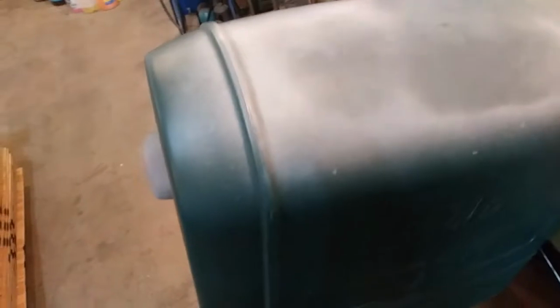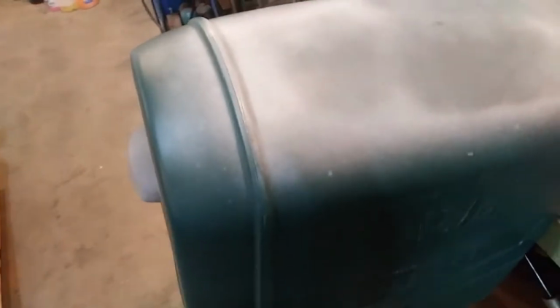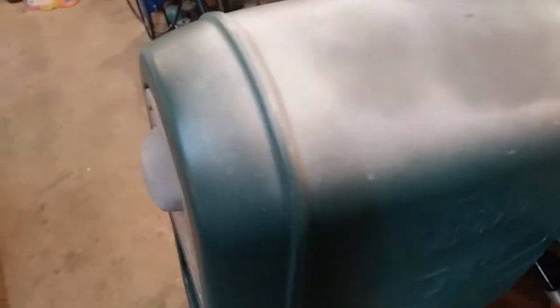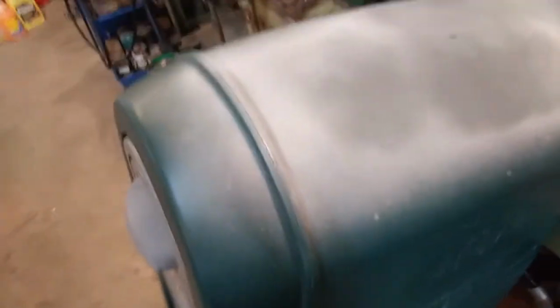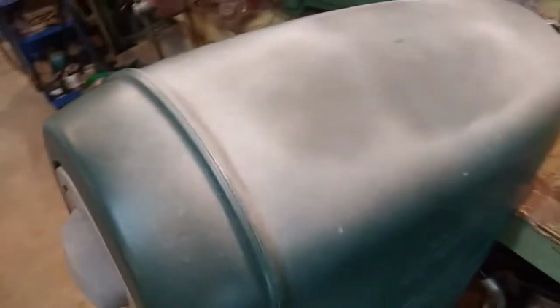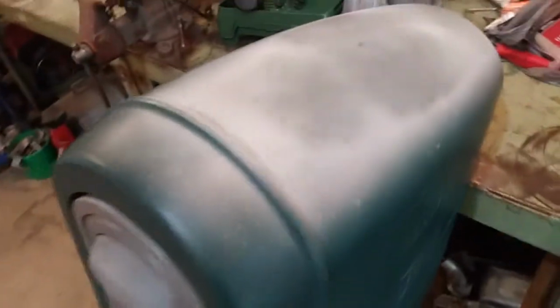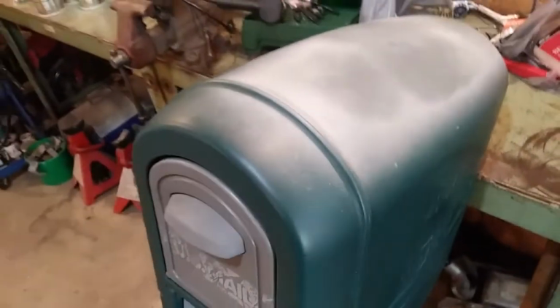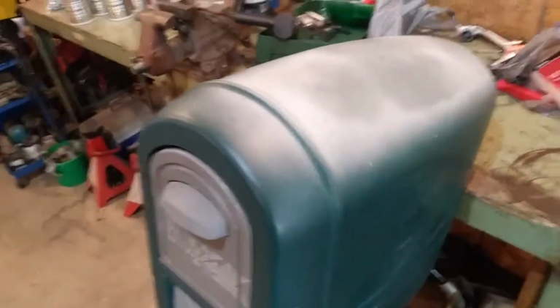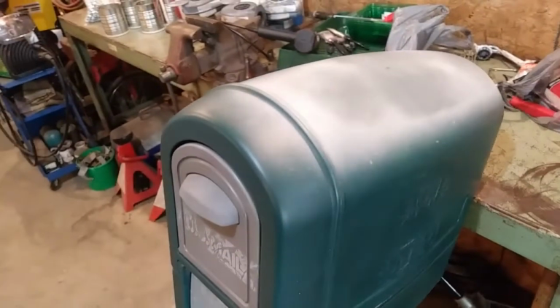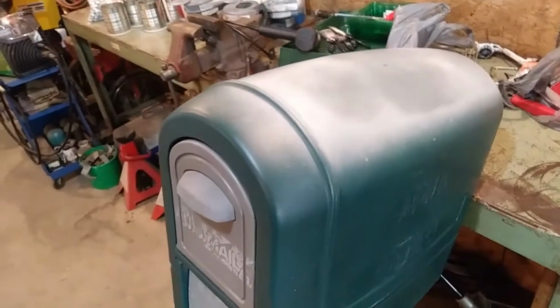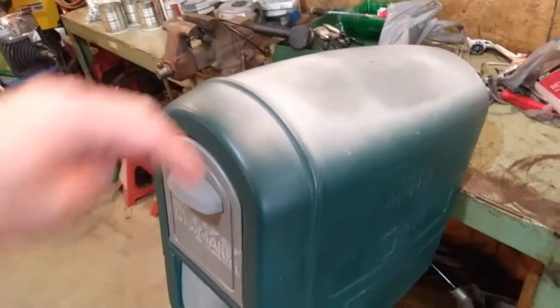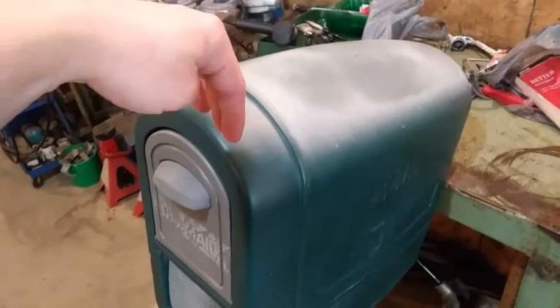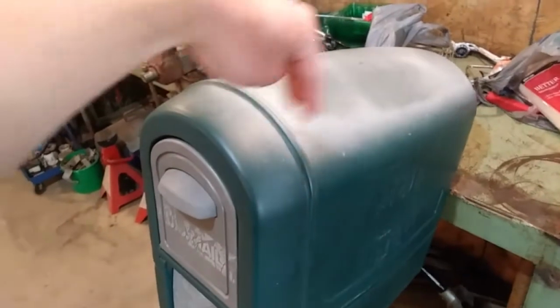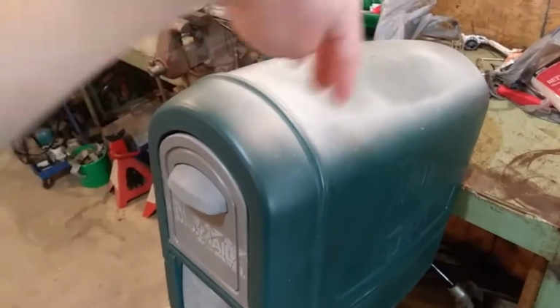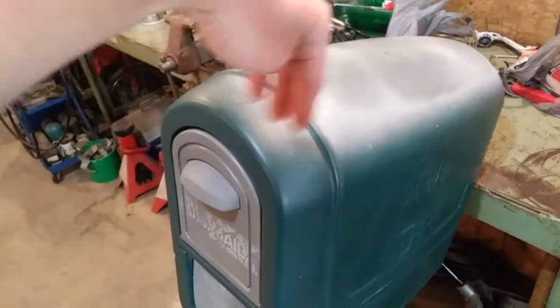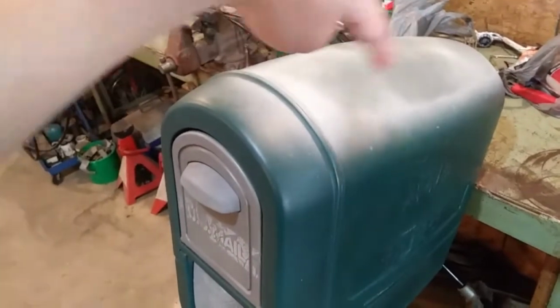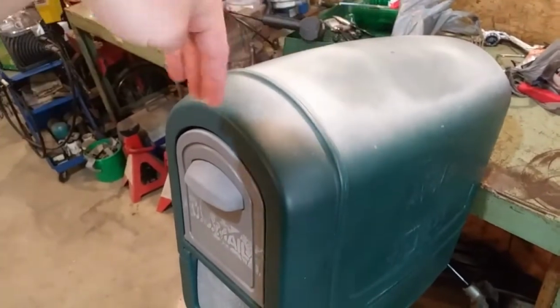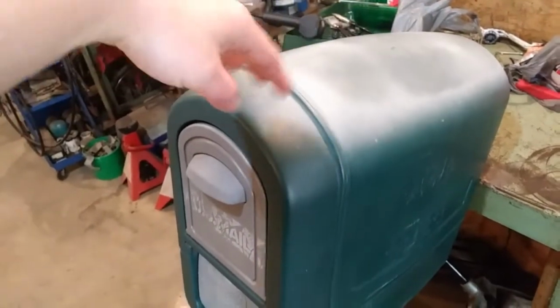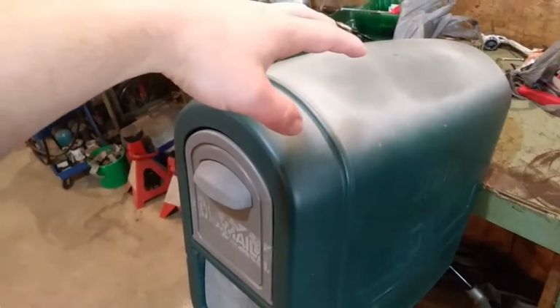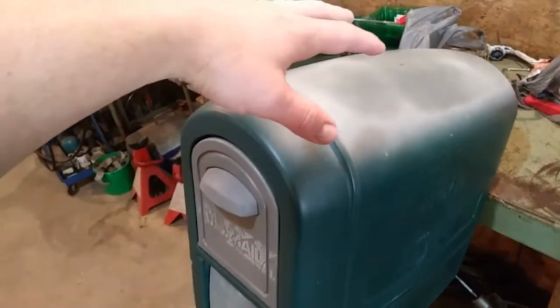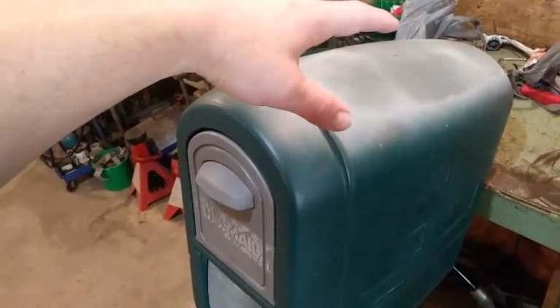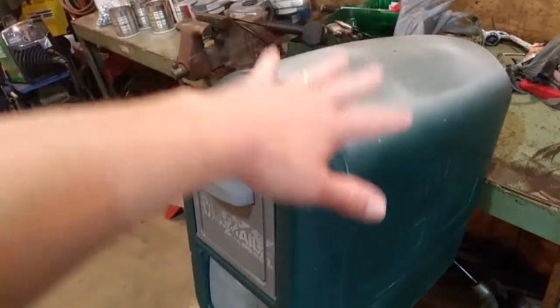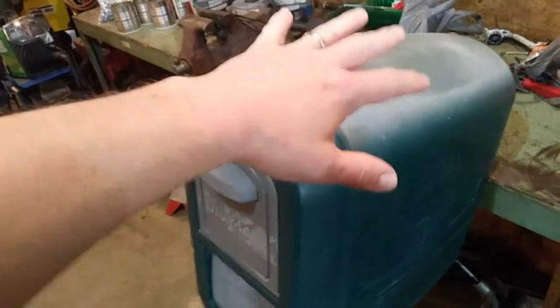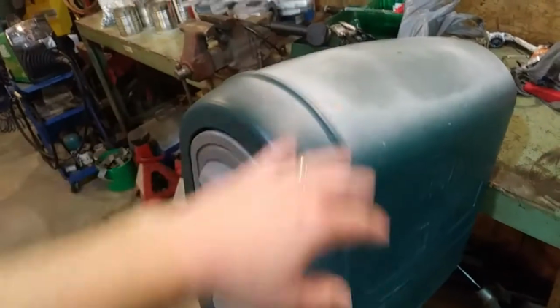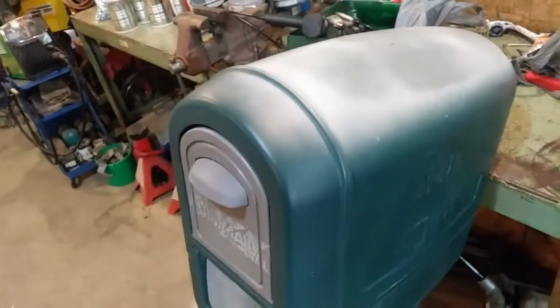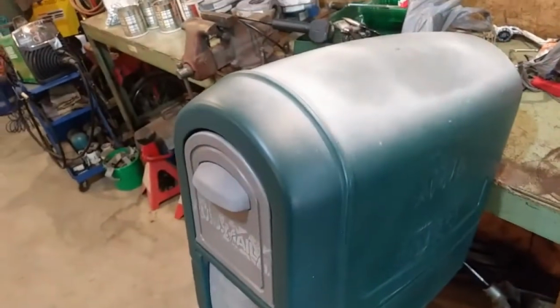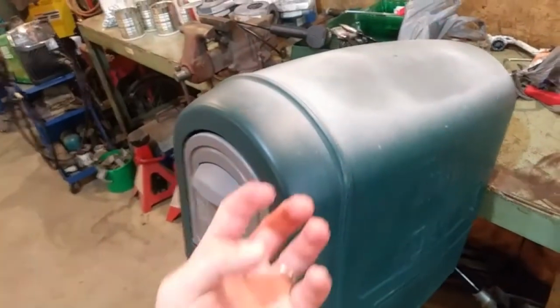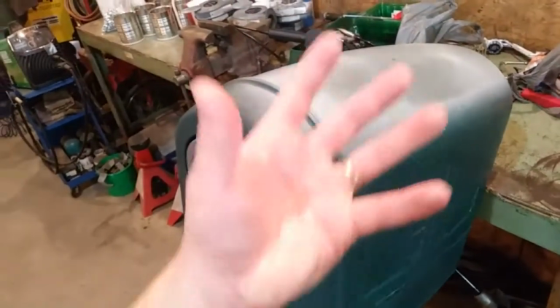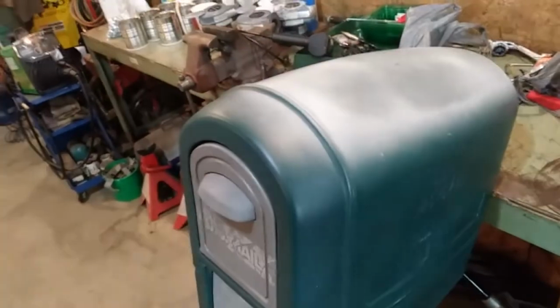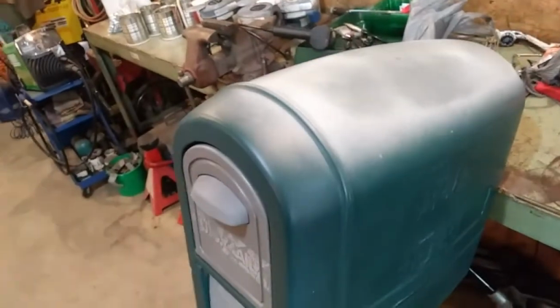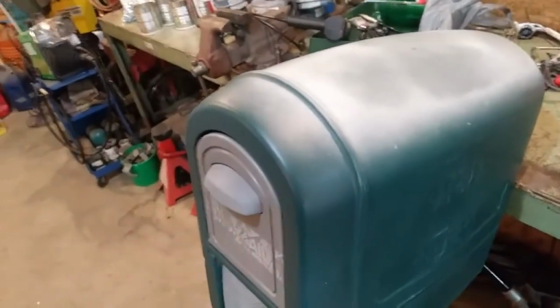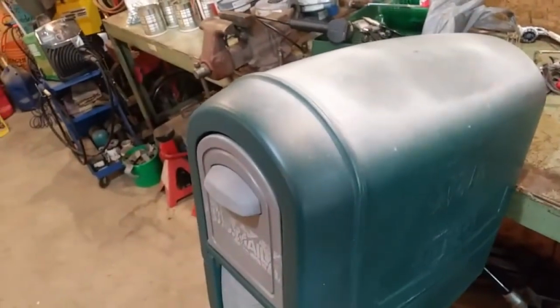We're going to use a heat gun — I'll get you set up on a tripod. We're going to heat this up very gently and essentially just melt that very top layer of plastic and see if we can get some of that color underneath to shine through.